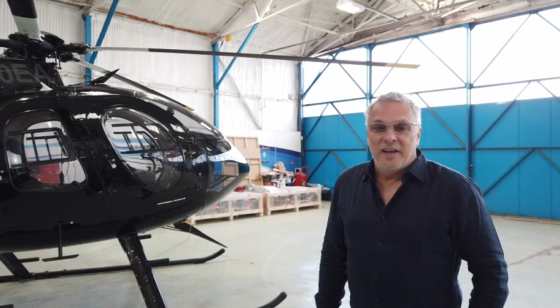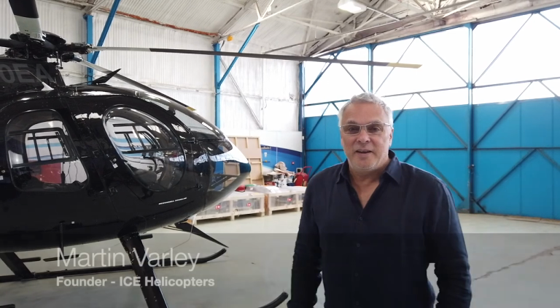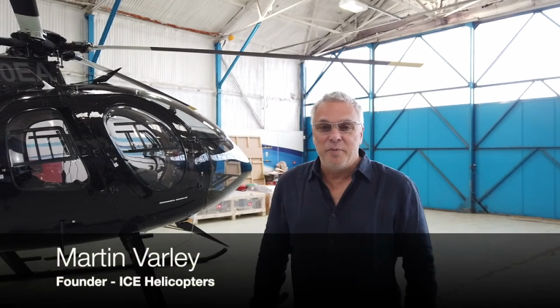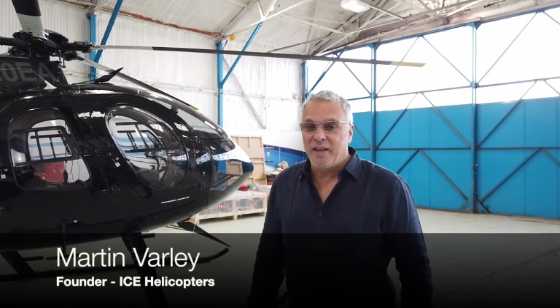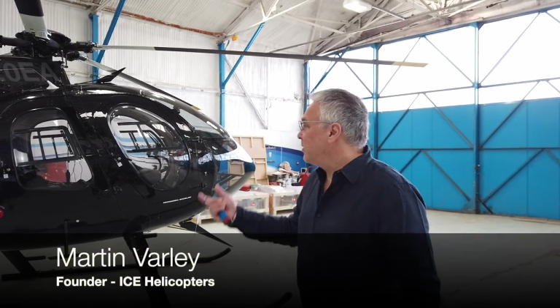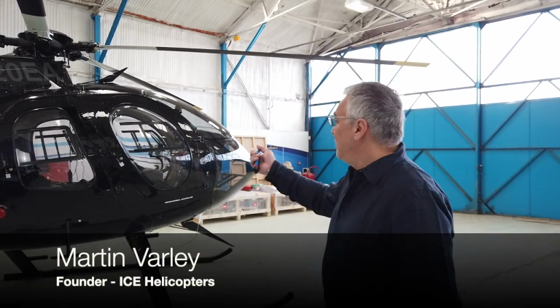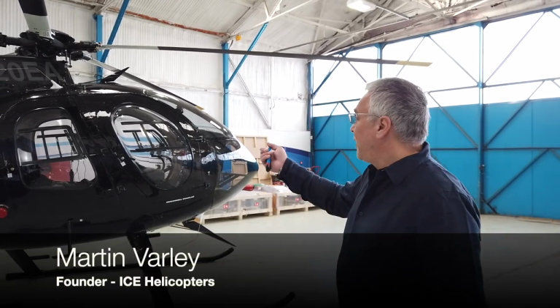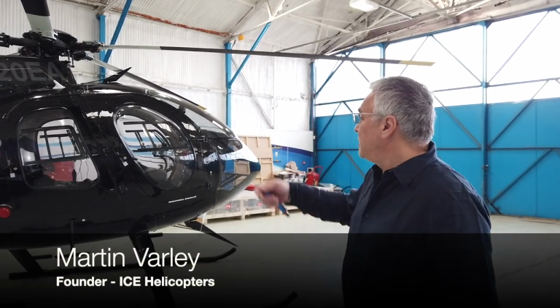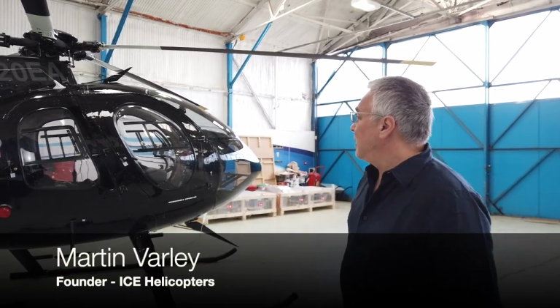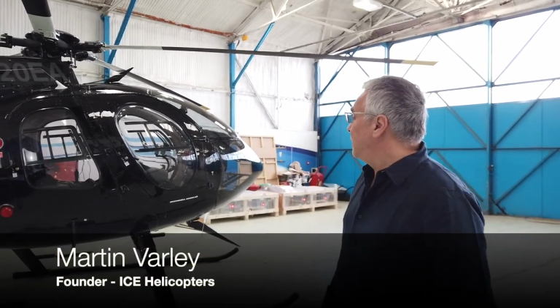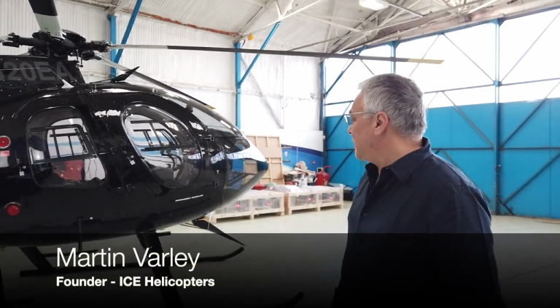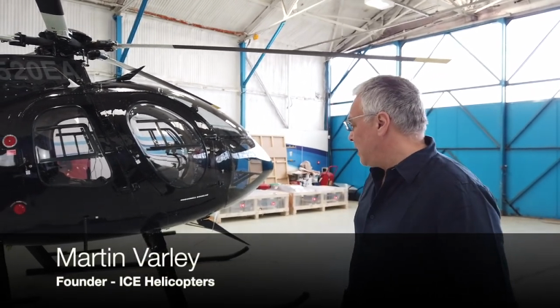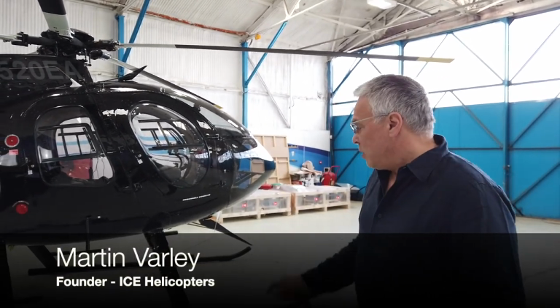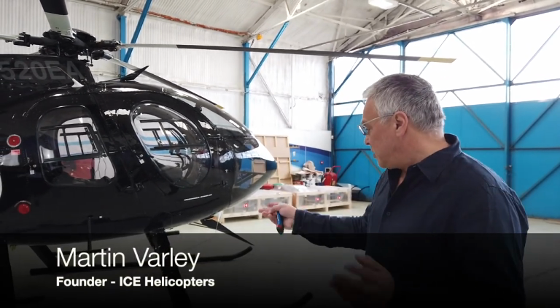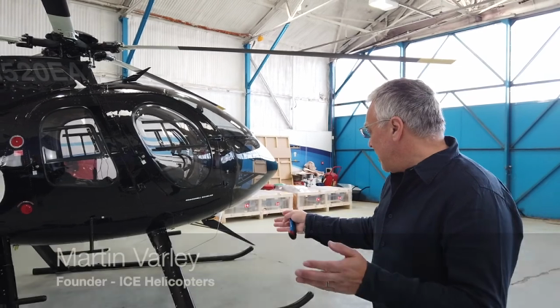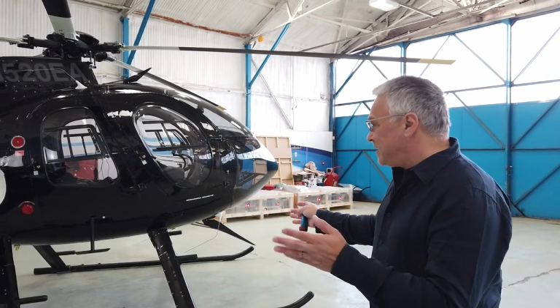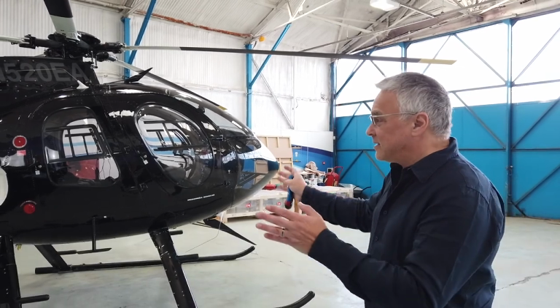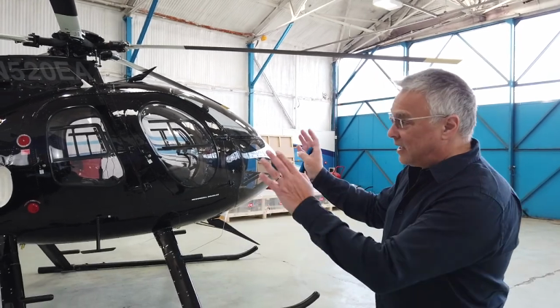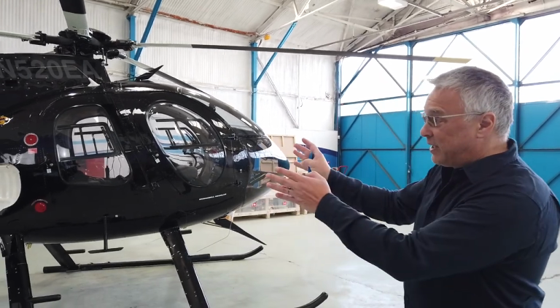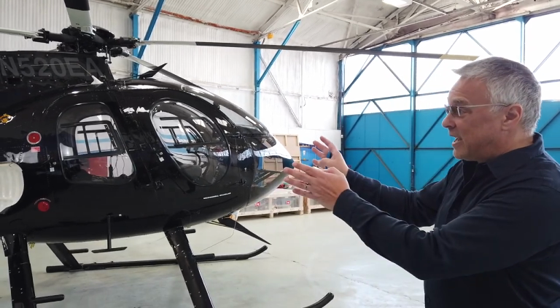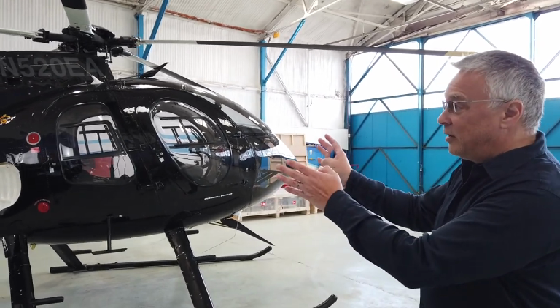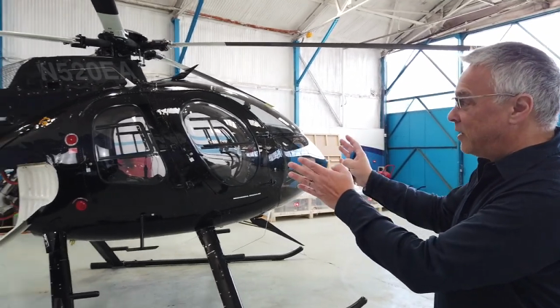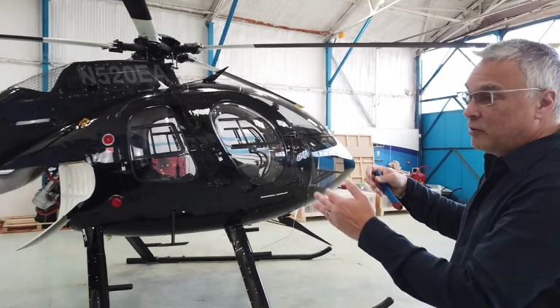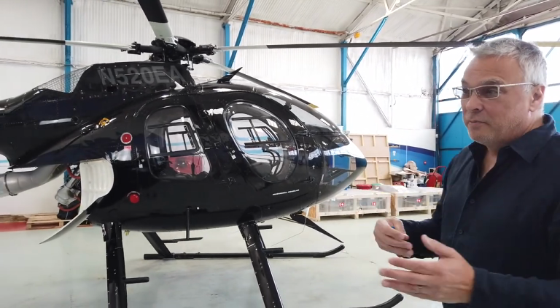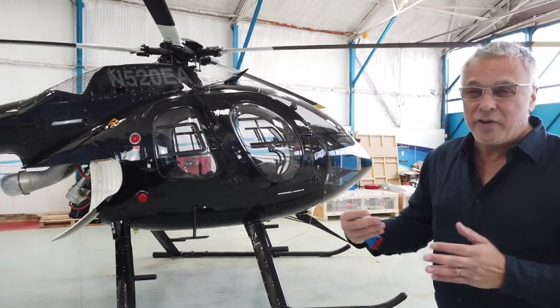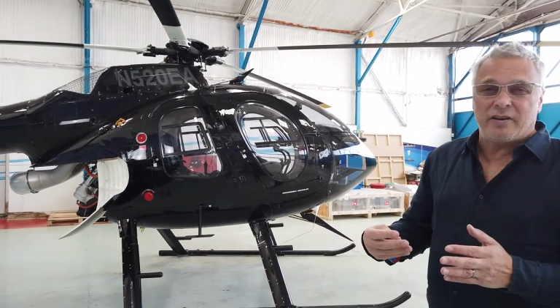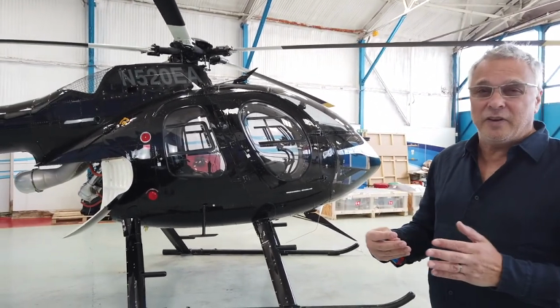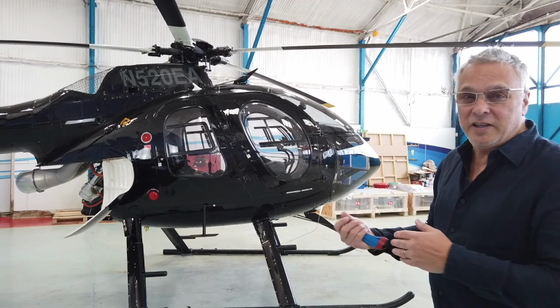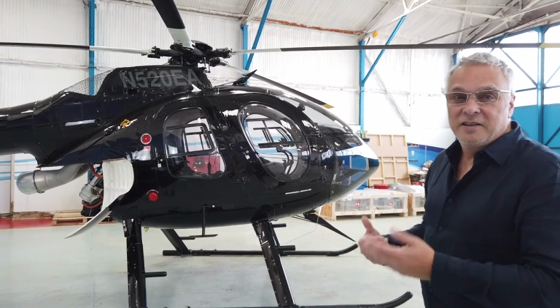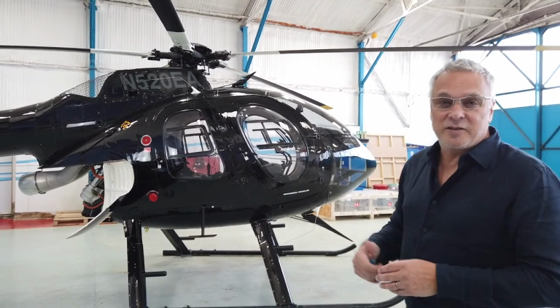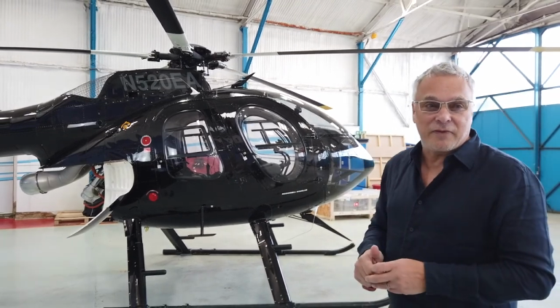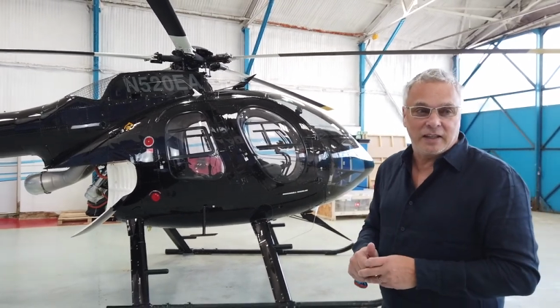Hey, Martin here with the 520, the MB520. One of the interesting things about this is it's kind of pretty tail-heavy, so maneuvering around an airfield needs some careful handling.